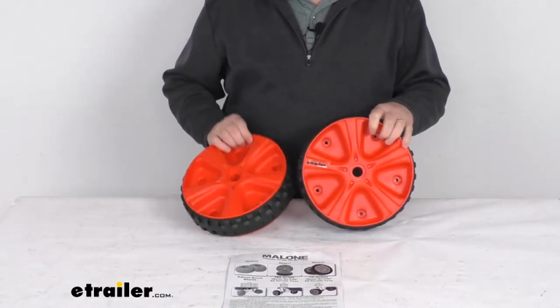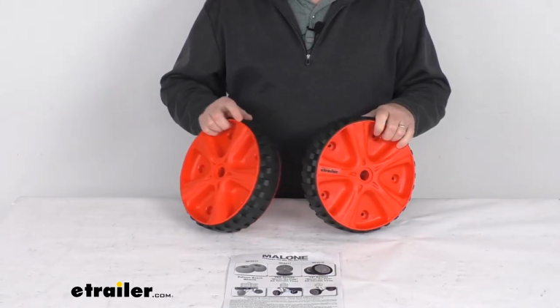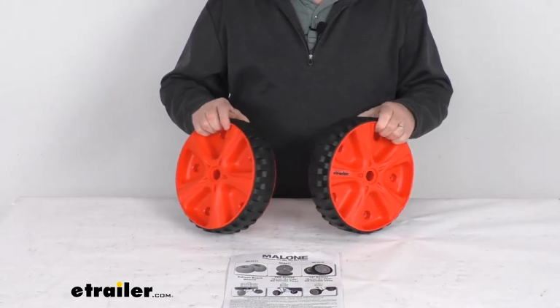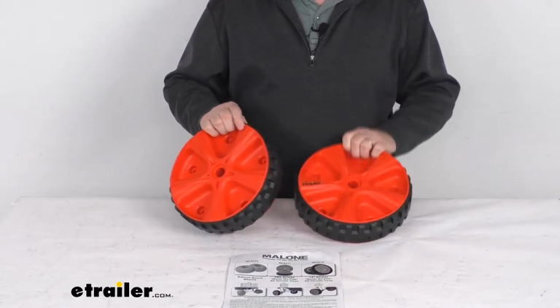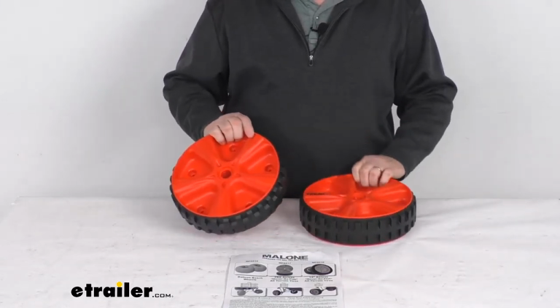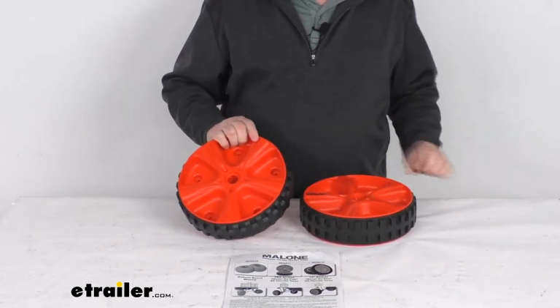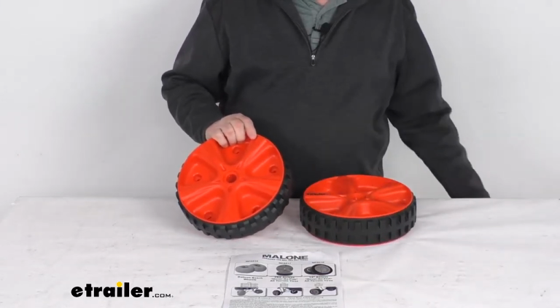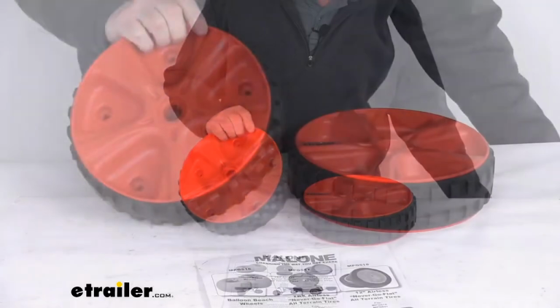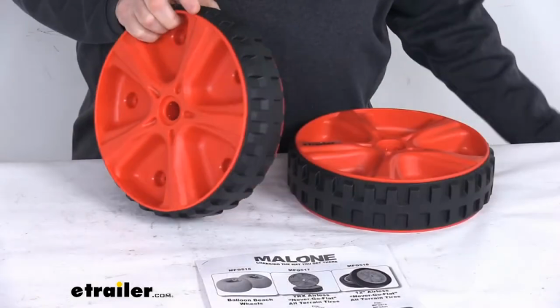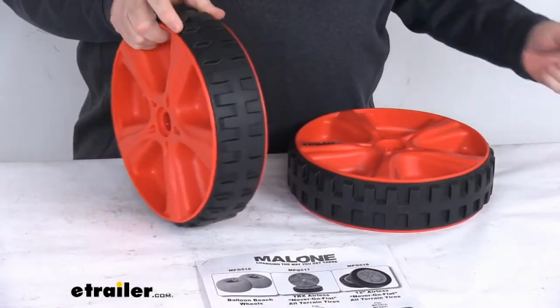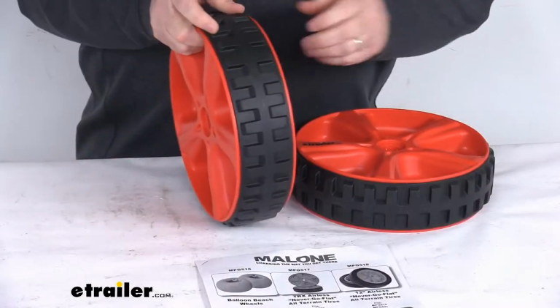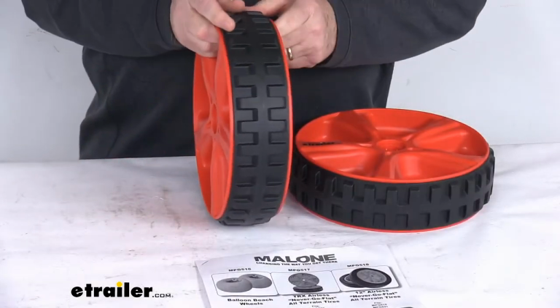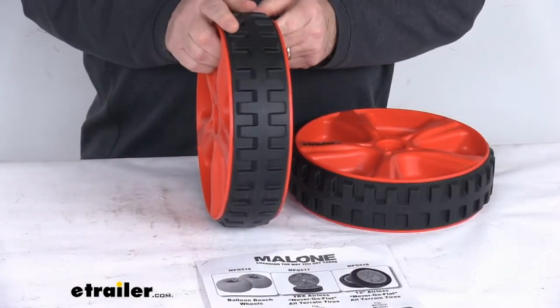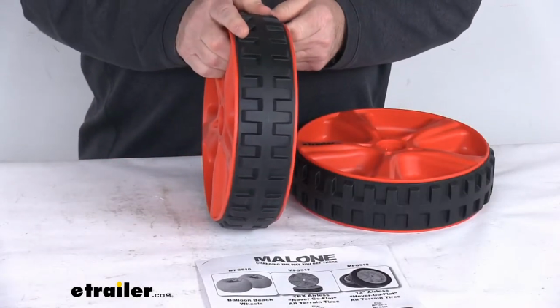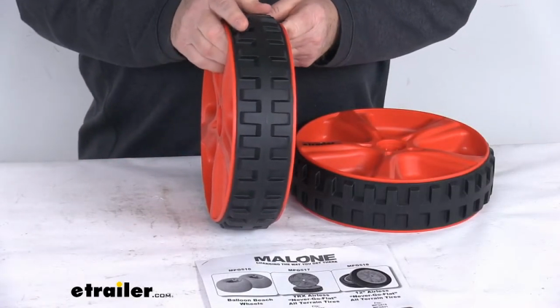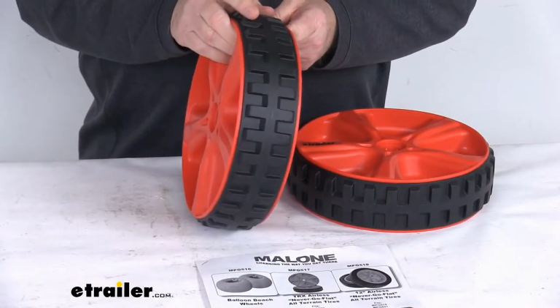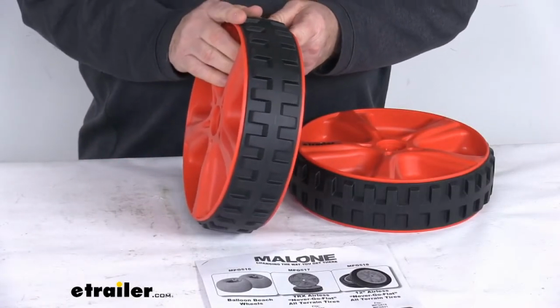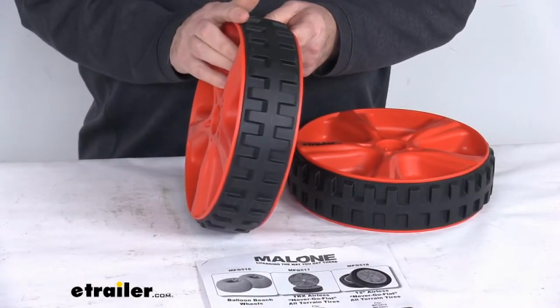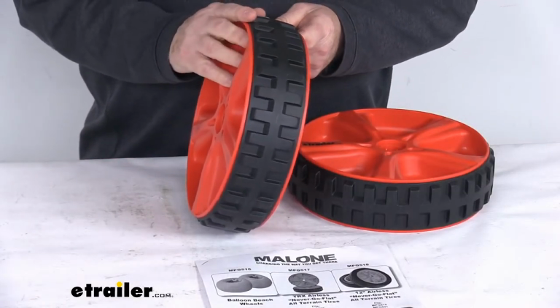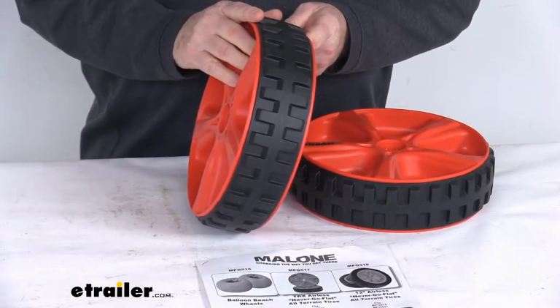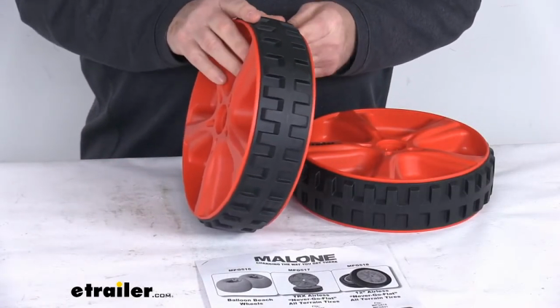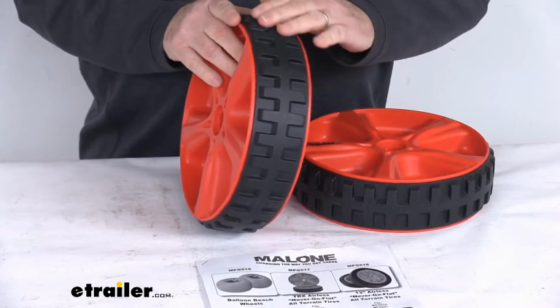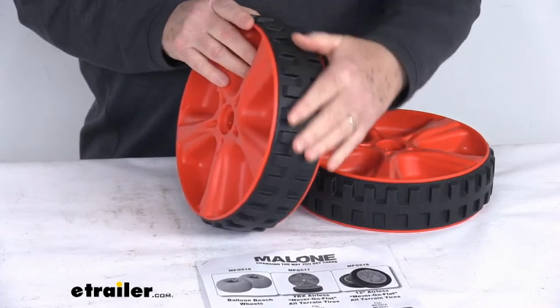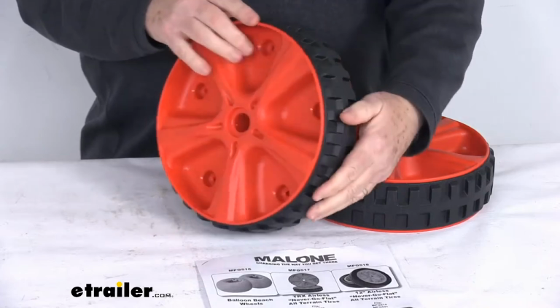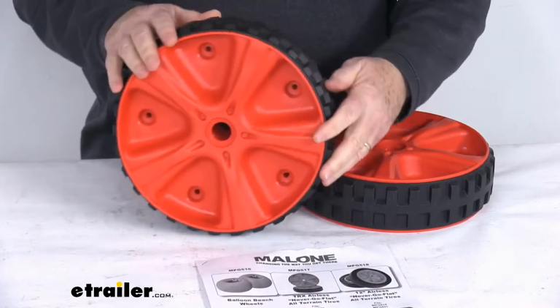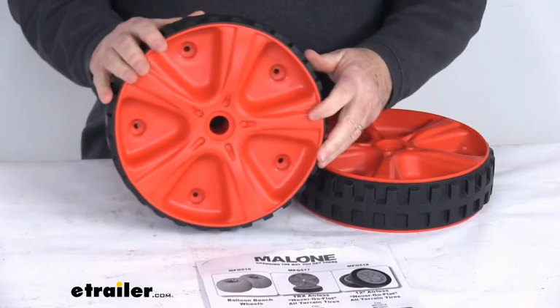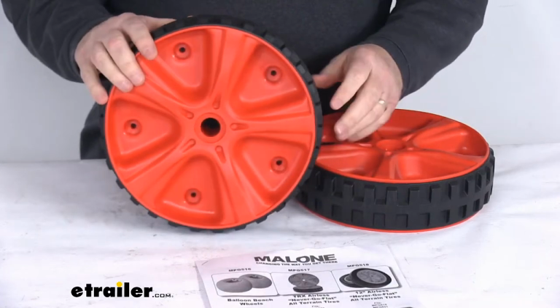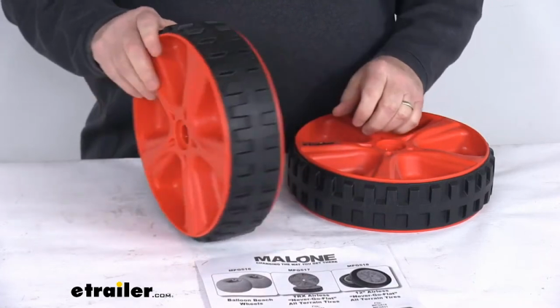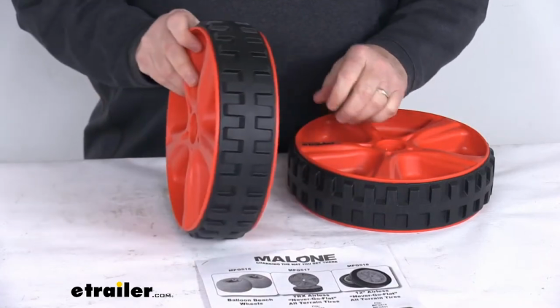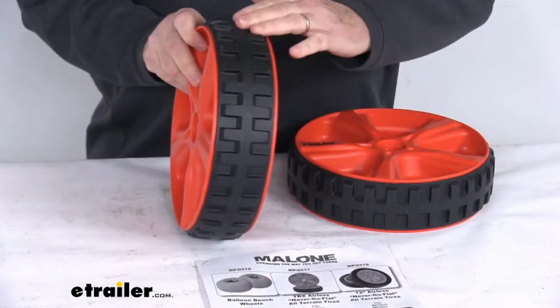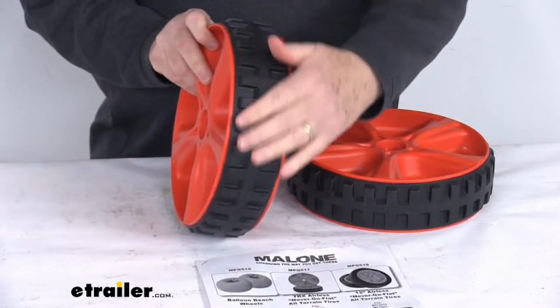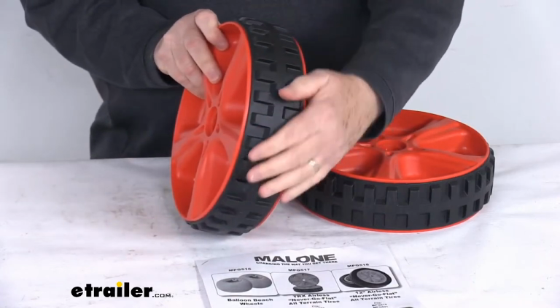These are durable airless tires that won't go flat. They provide cart stability in most terrains and feature corrosion-resistant construction. You can see it has a nice tread on it.